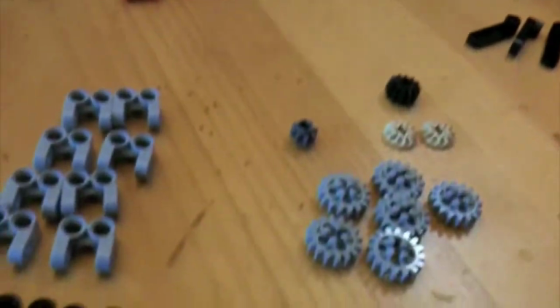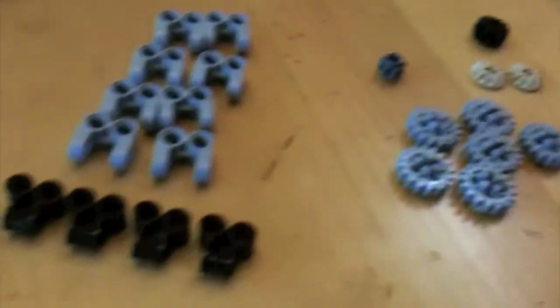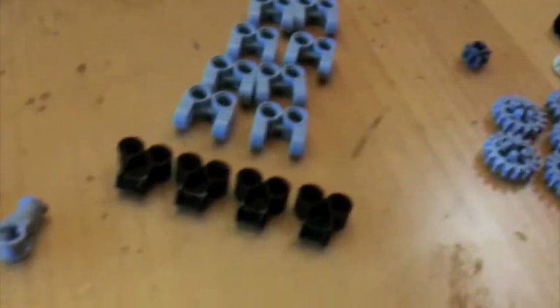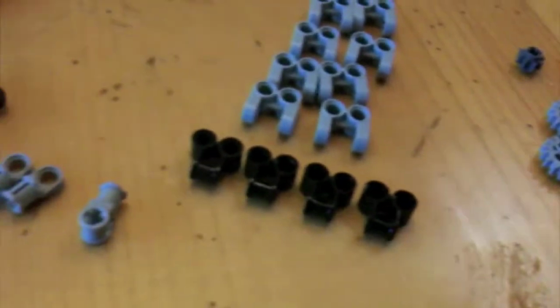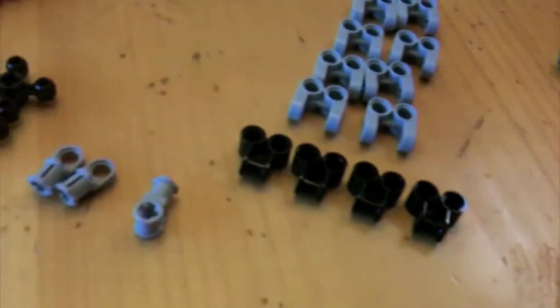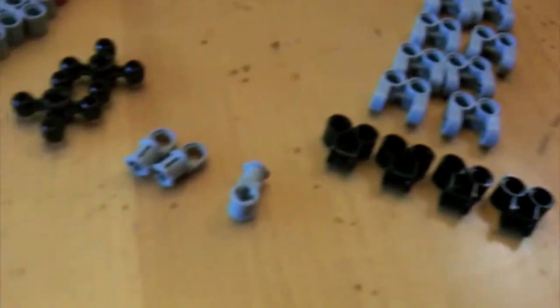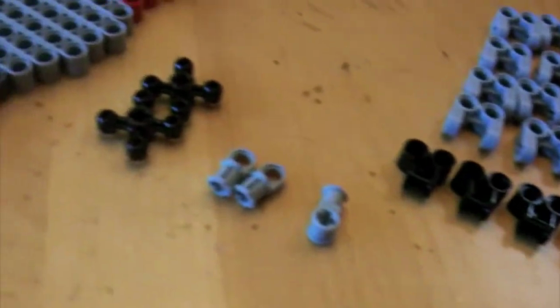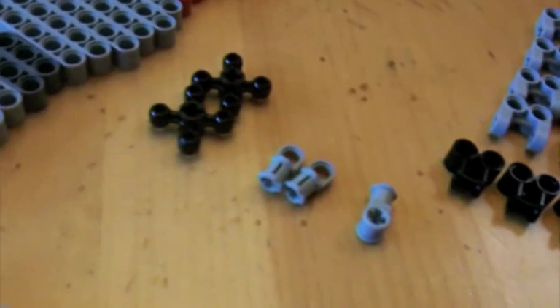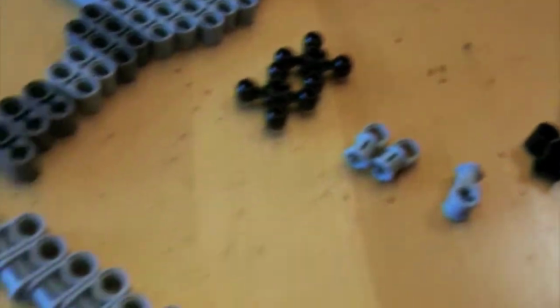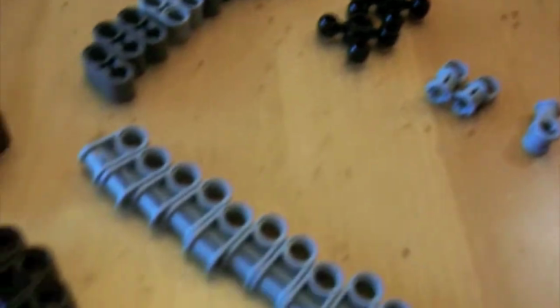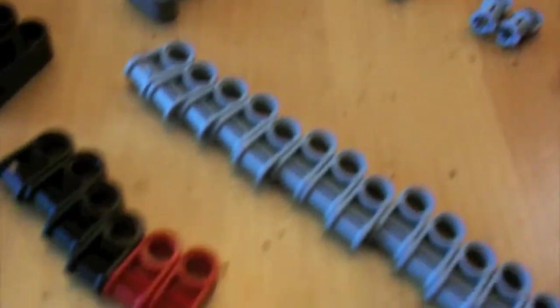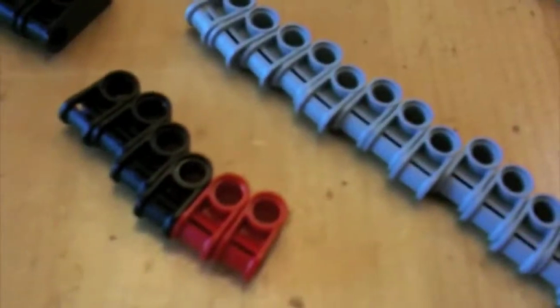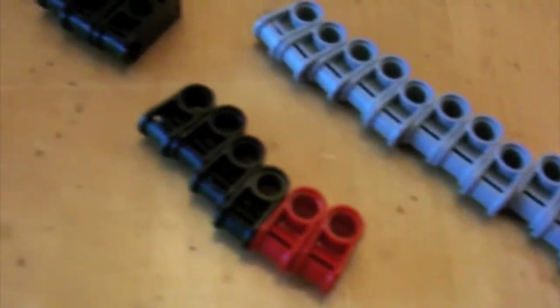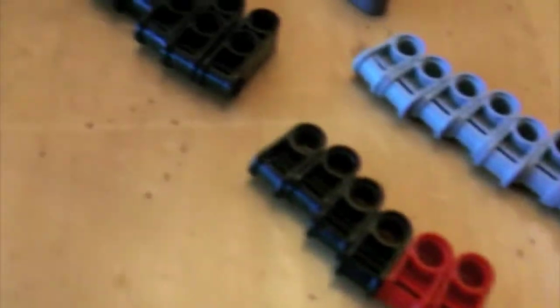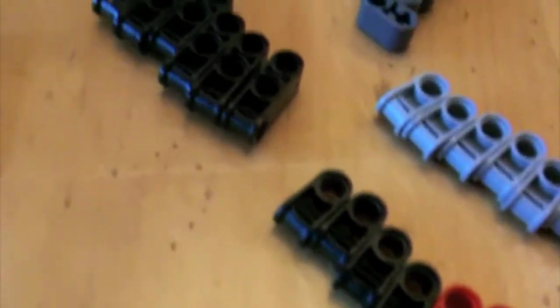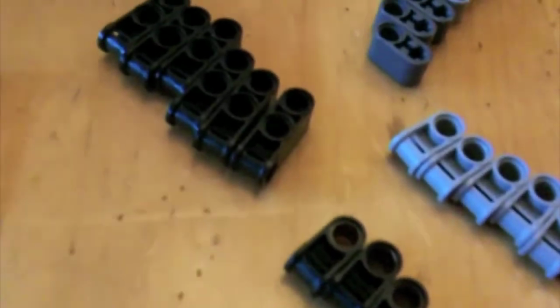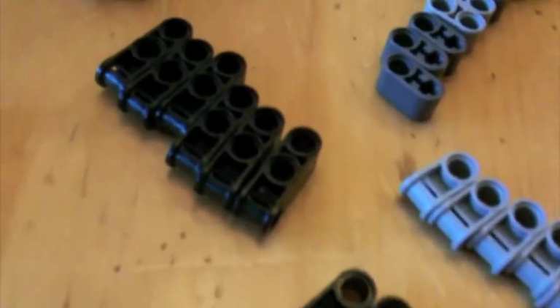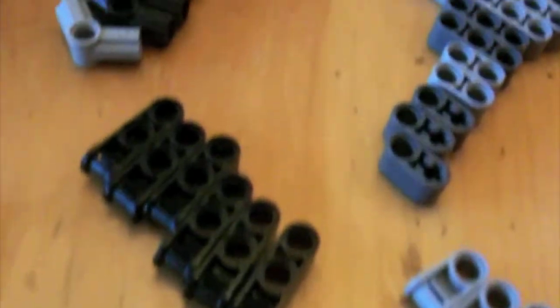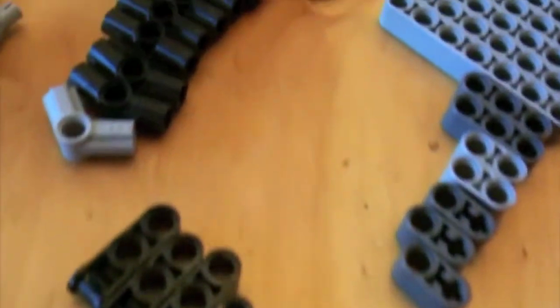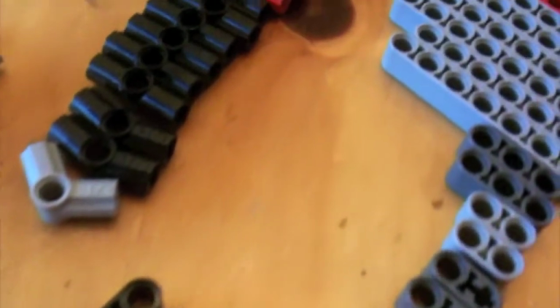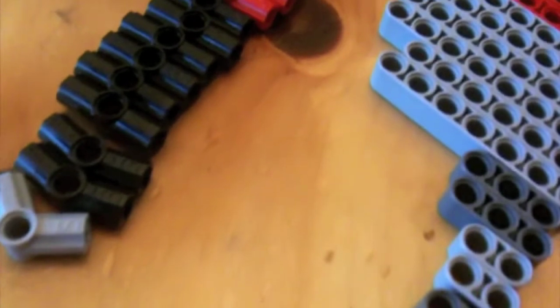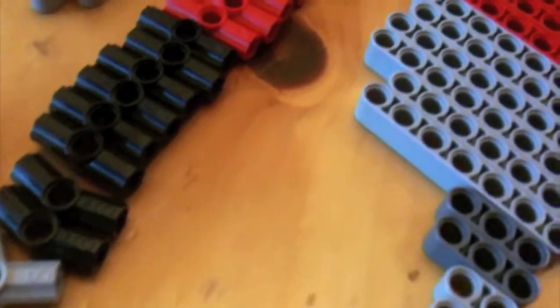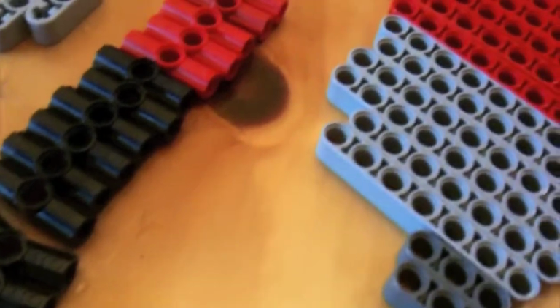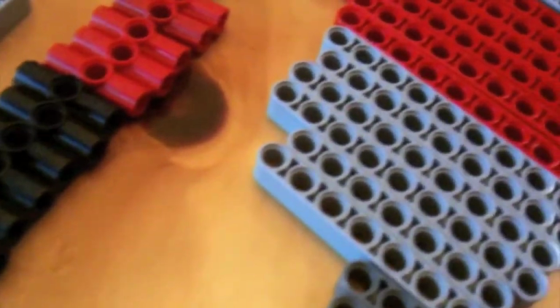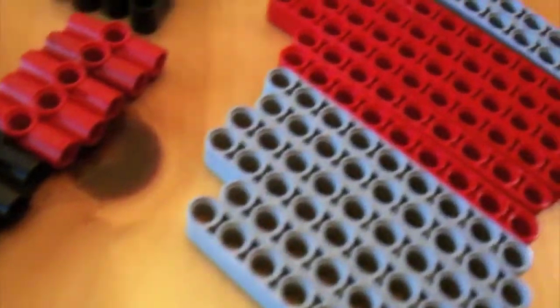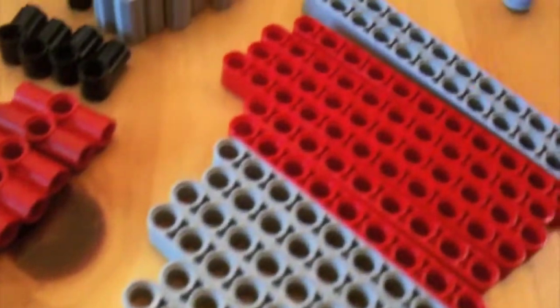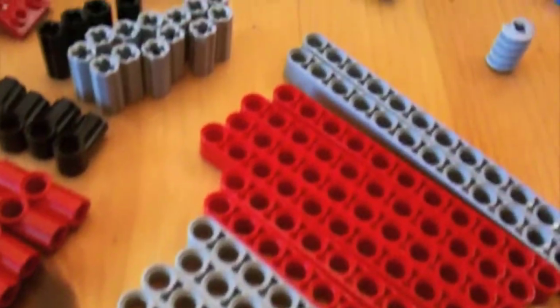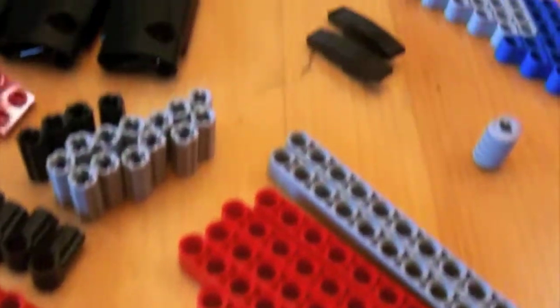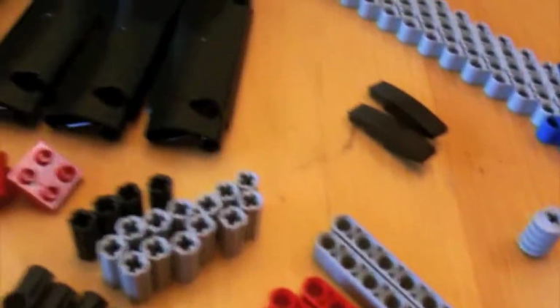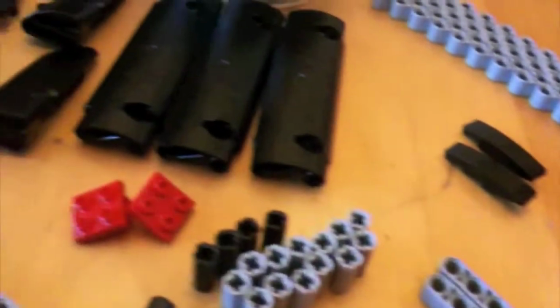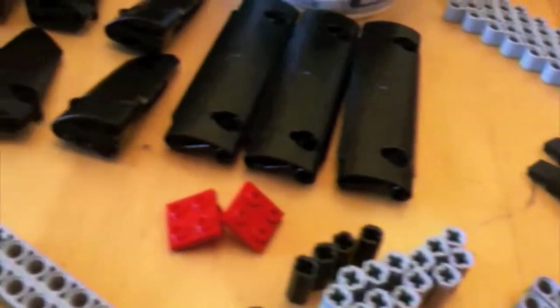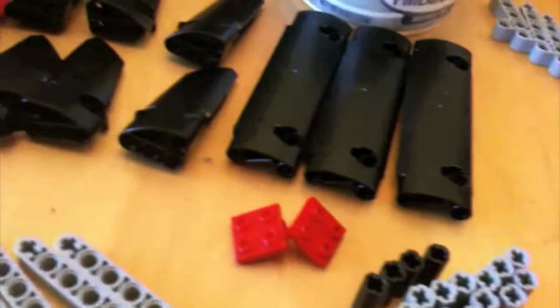Looks like you've got a lot of pieces sorted already. Yeah. How come you did that? Because if you sort, it'll be easier to find the pieces you're looking for. Makes sense.